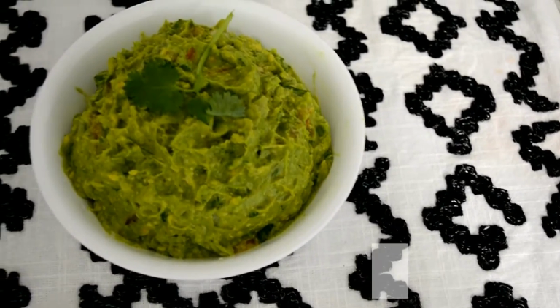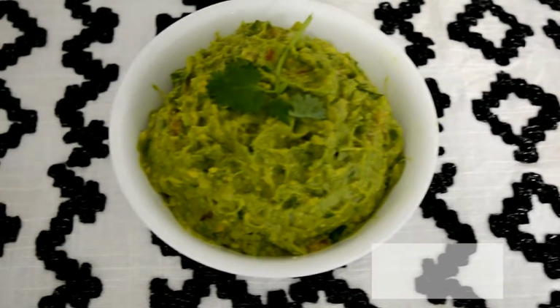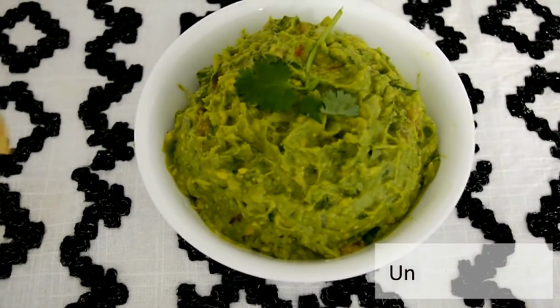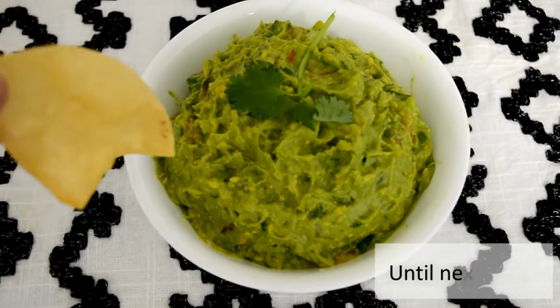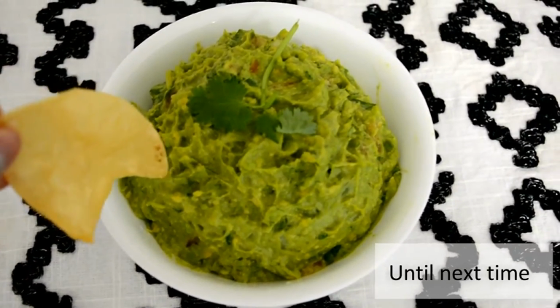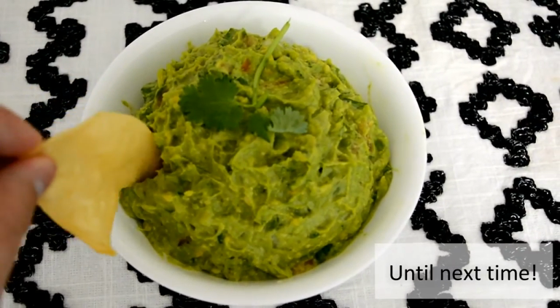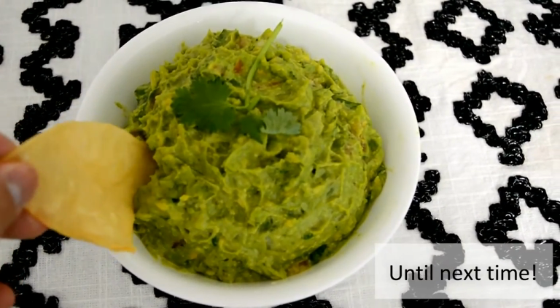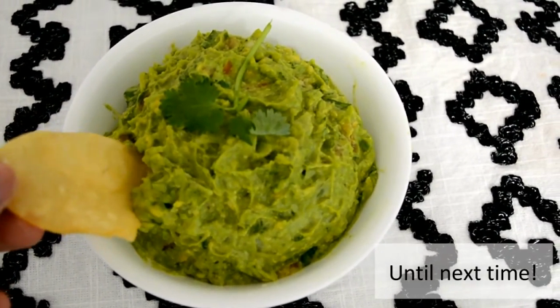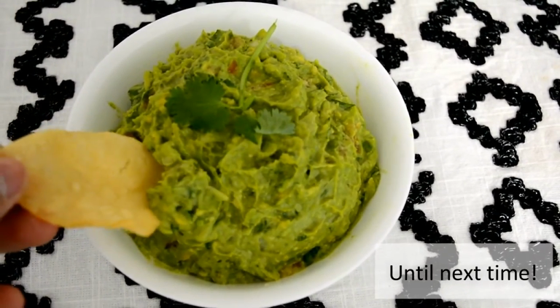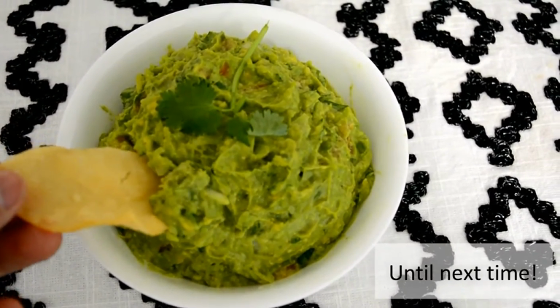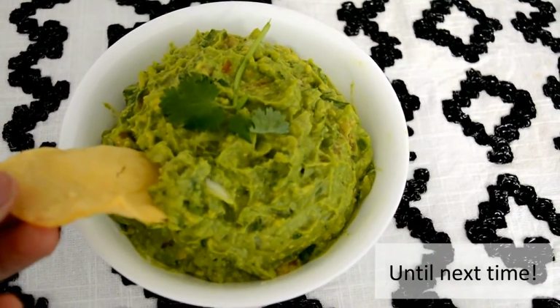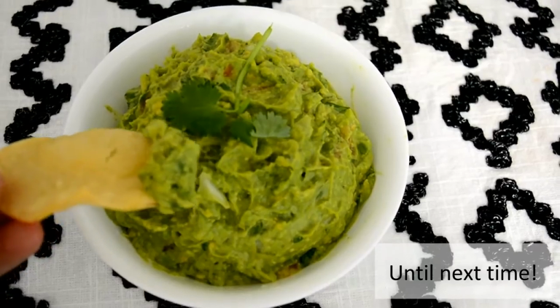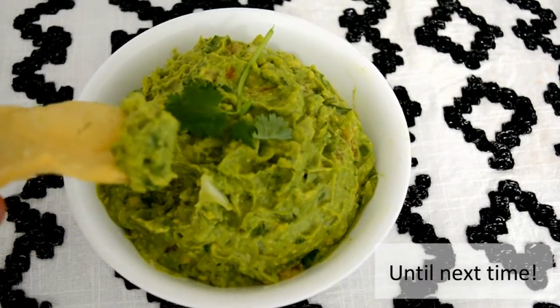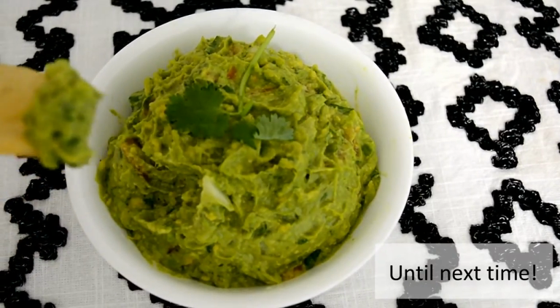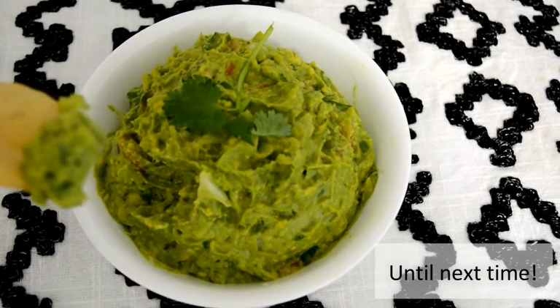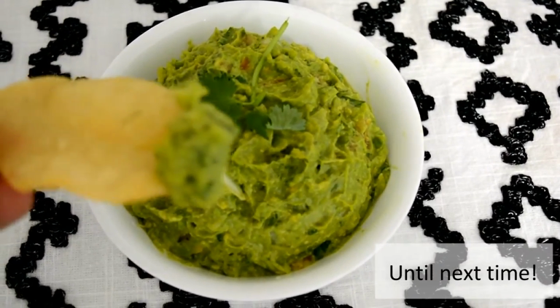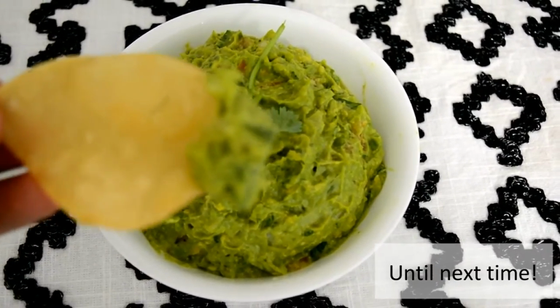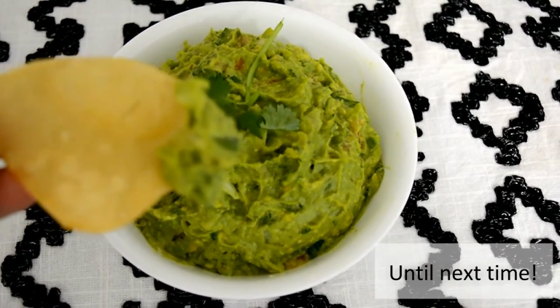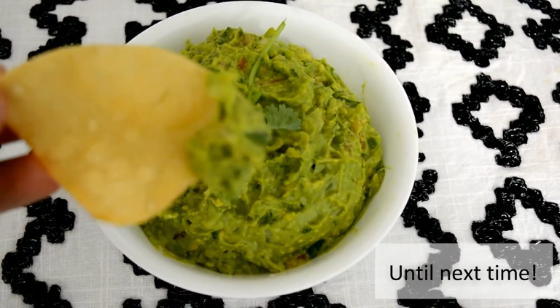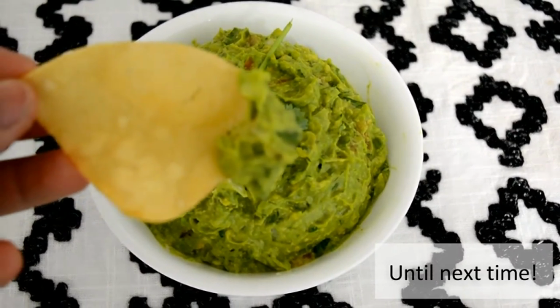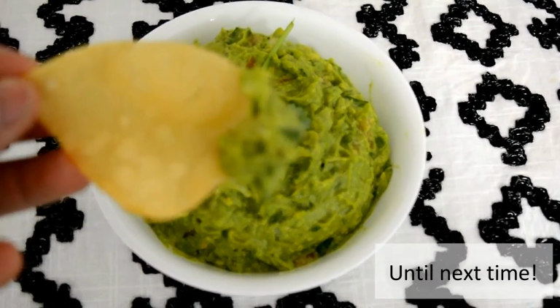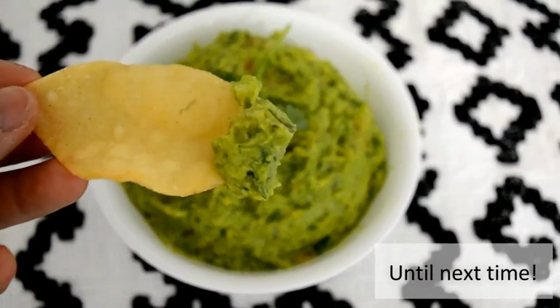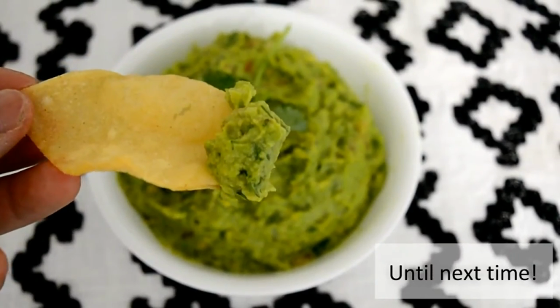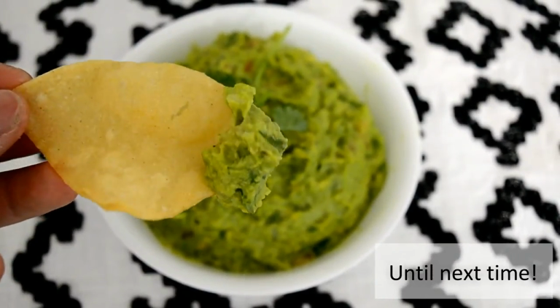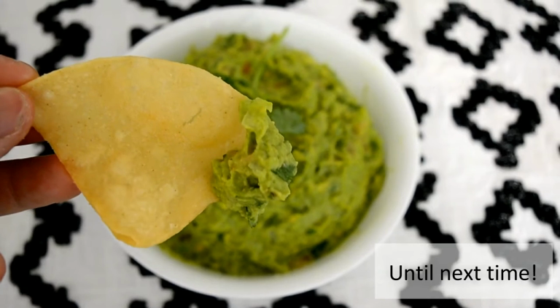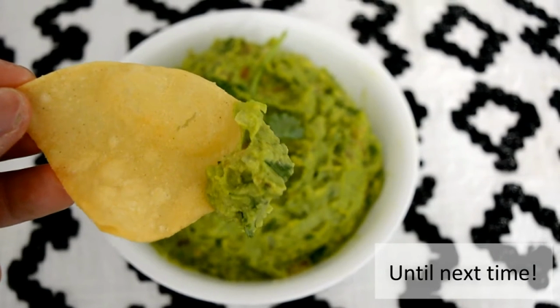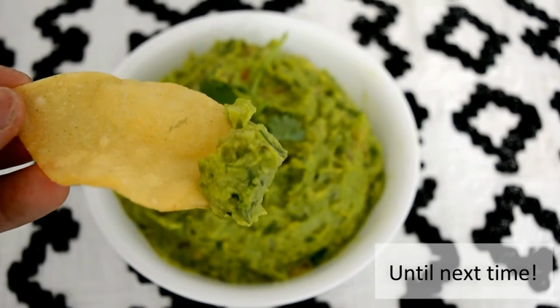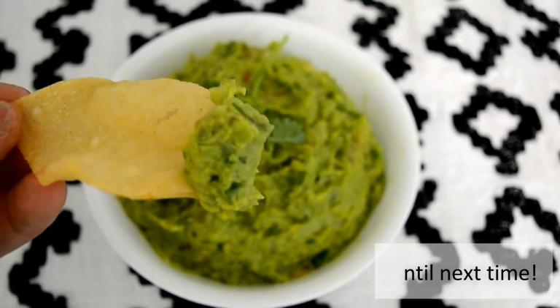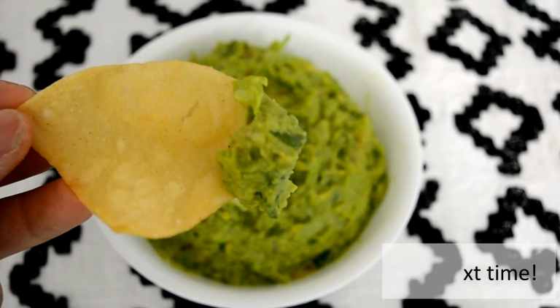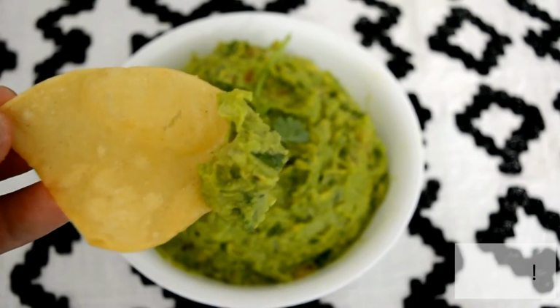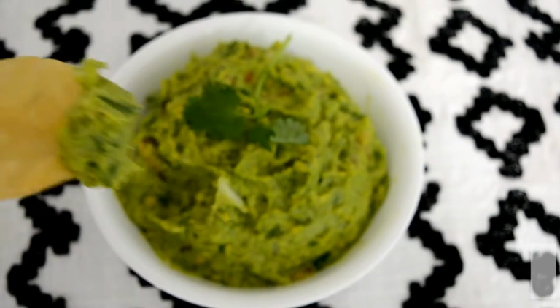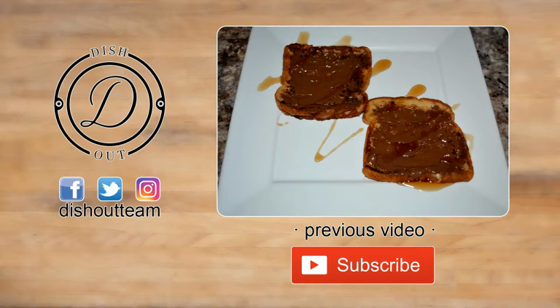And there you have it — simple yet delicious guacamole! It has a nice crunch from the onions, a fresh taste from the tomatoes and cilantro. What's not to like about it?